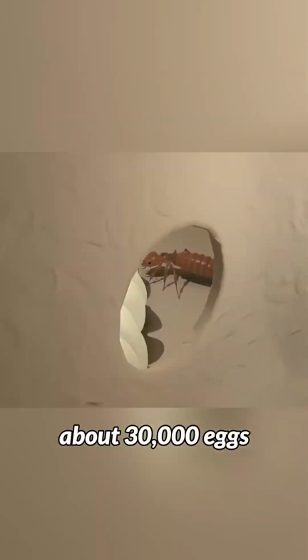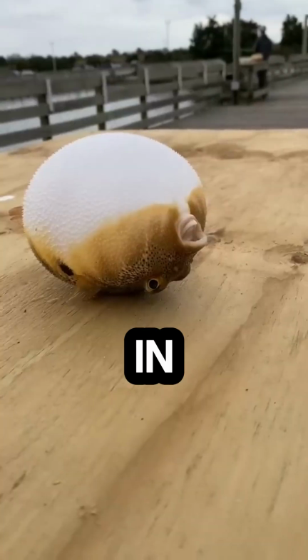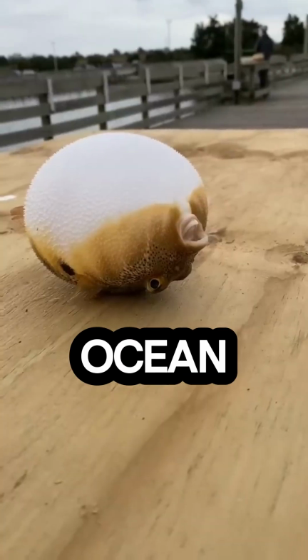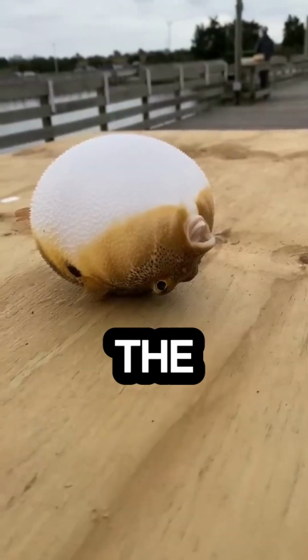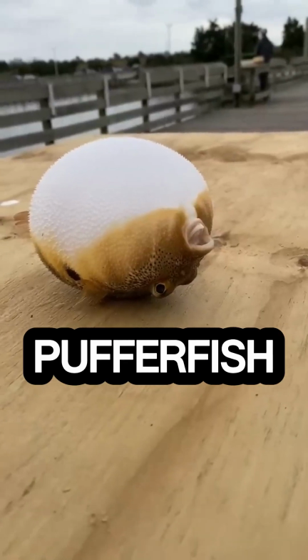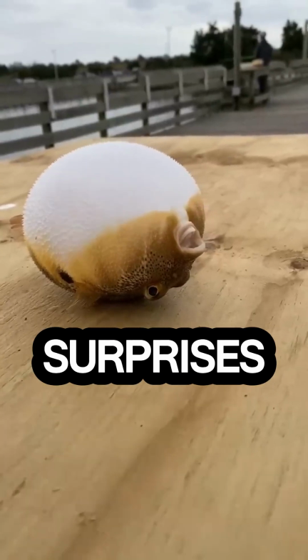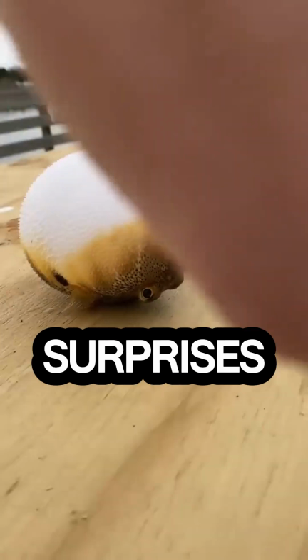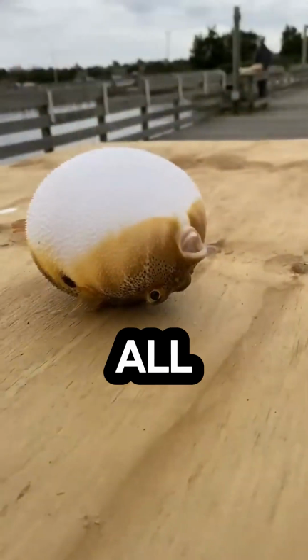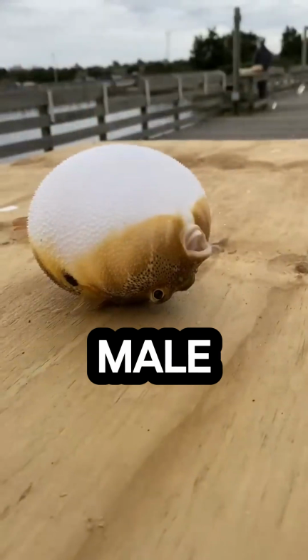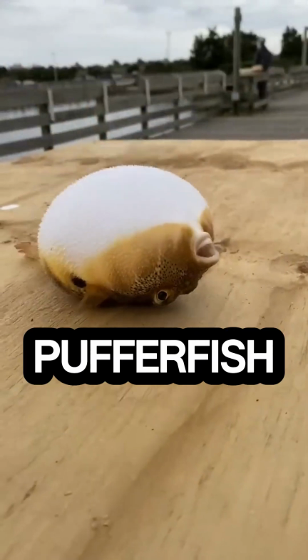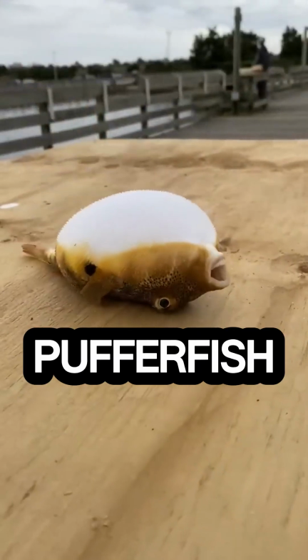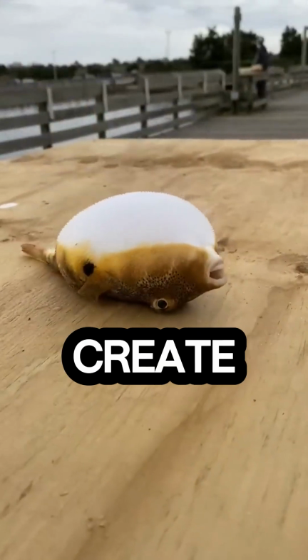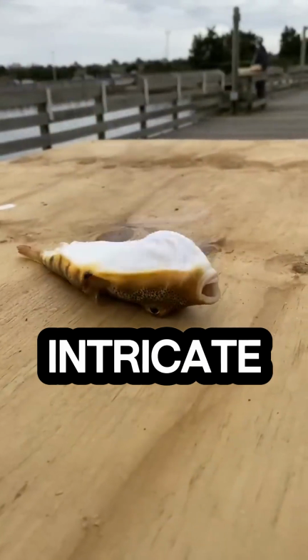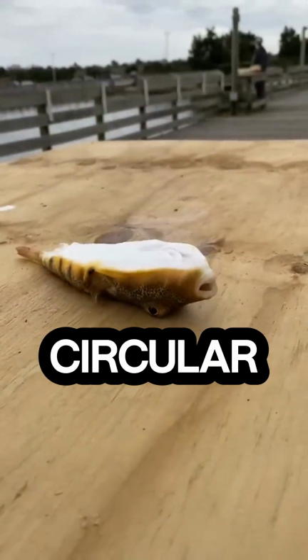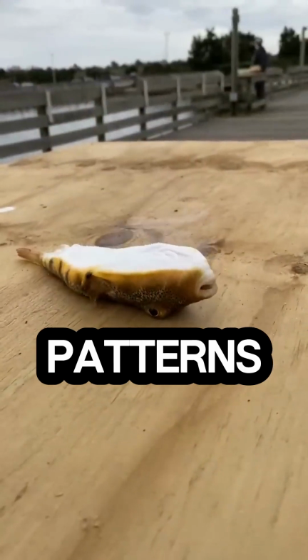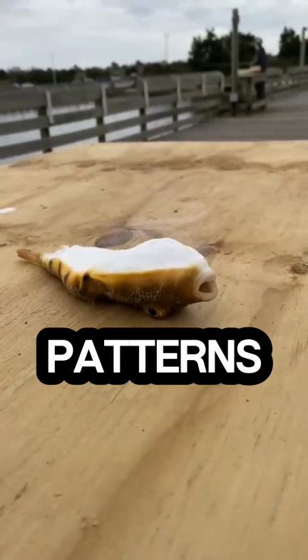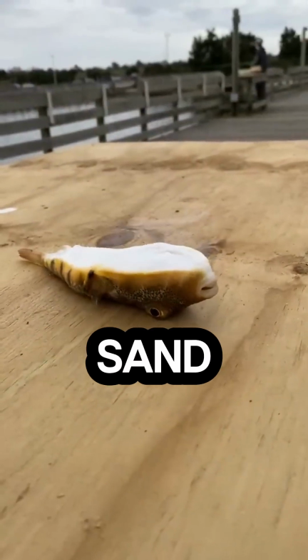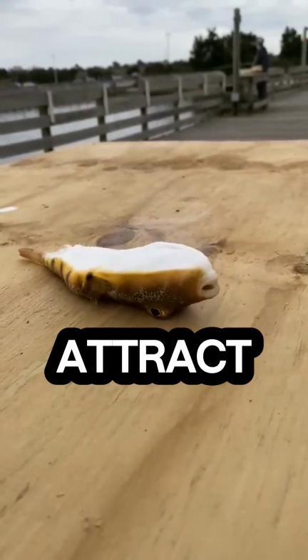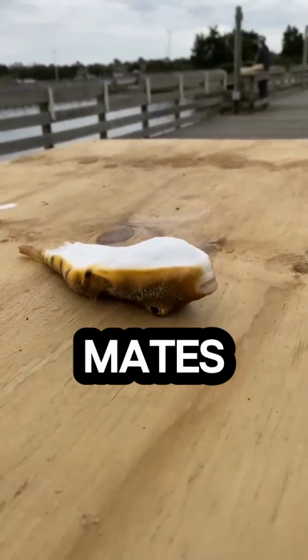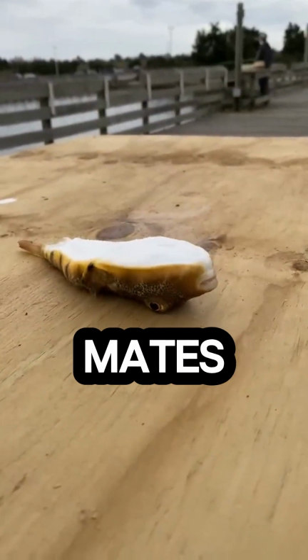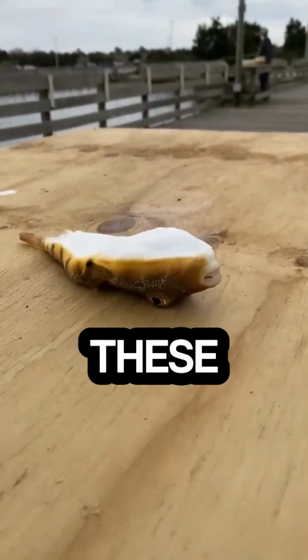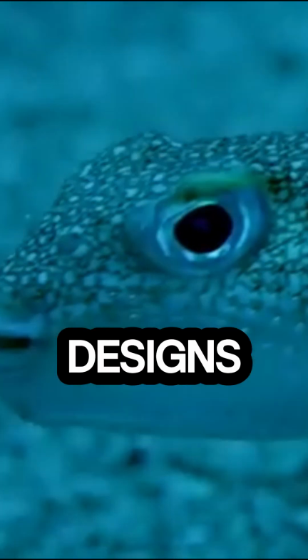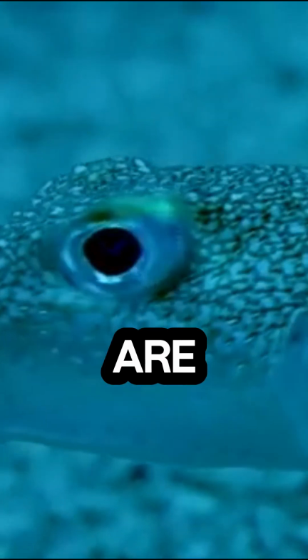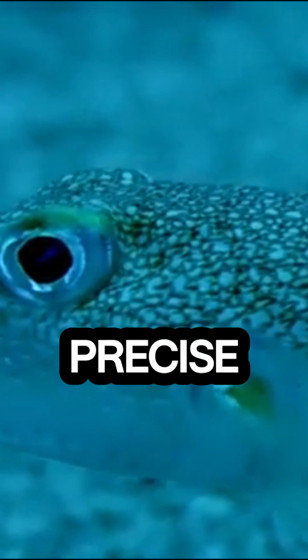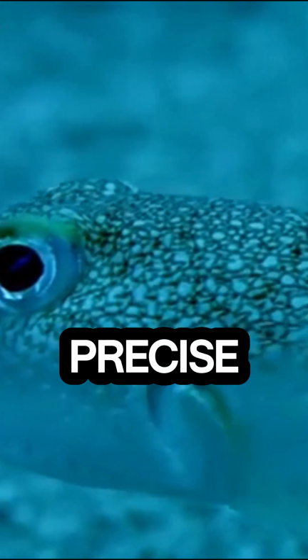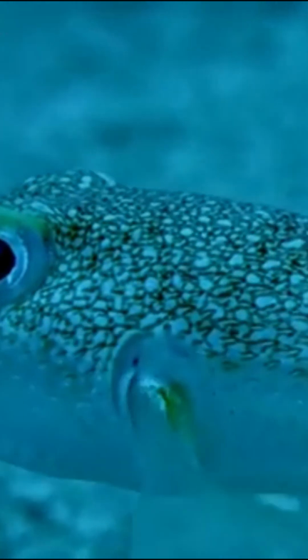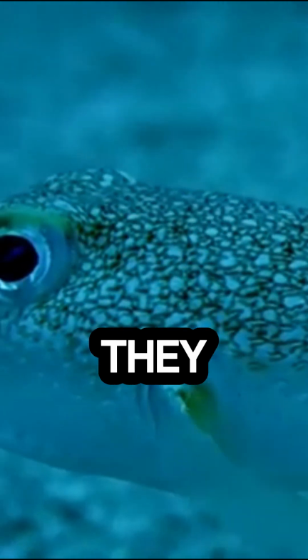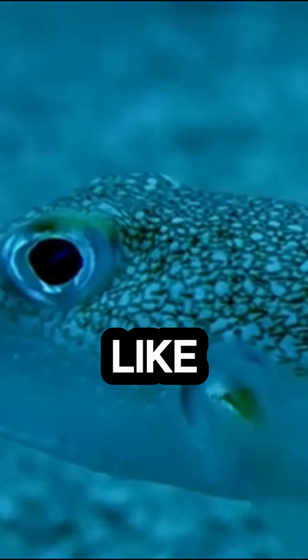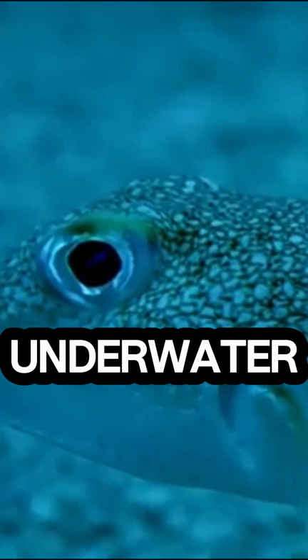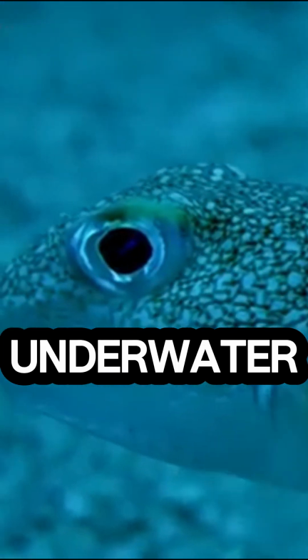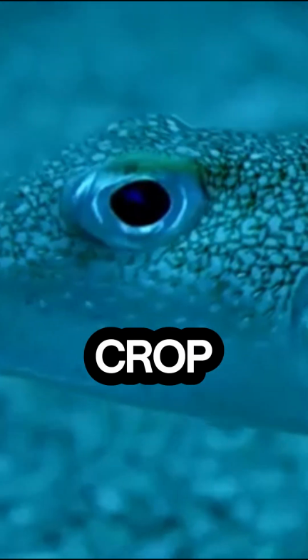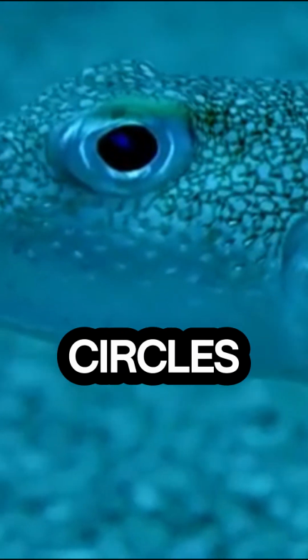In the ocean, the pufferfish surprises us all. Male pufferfish create intricate, circular patterns in the sand to attract mates. These designs are so precise, they look like underwater crop circles.